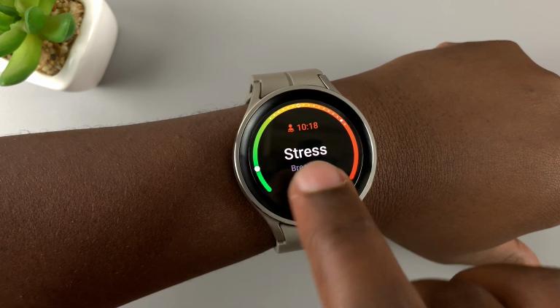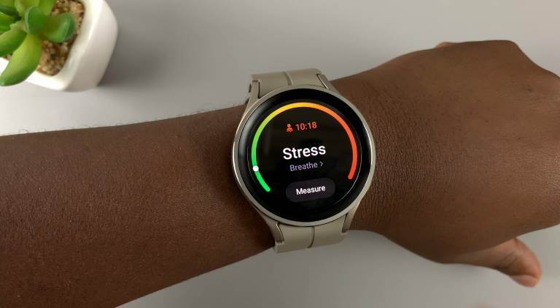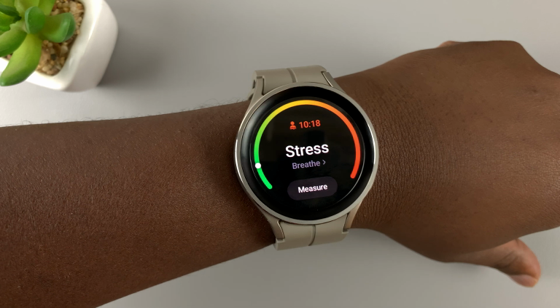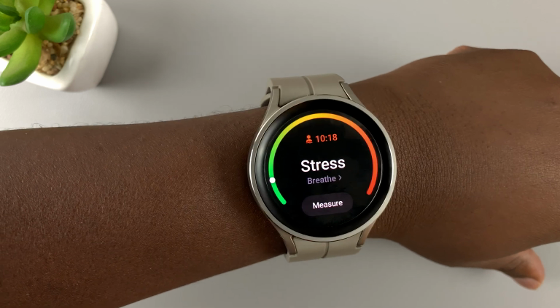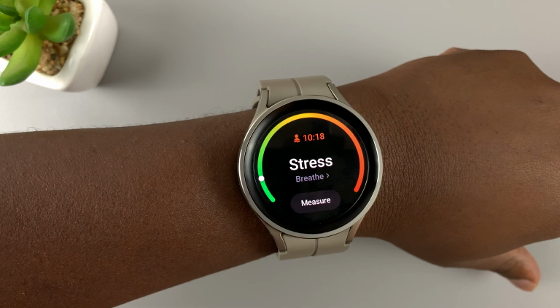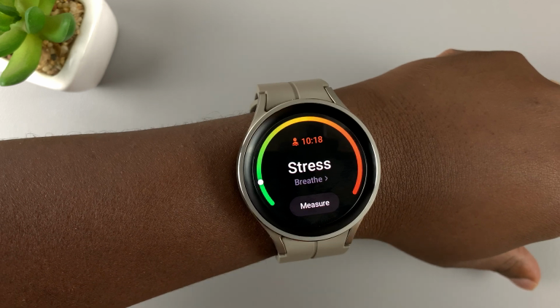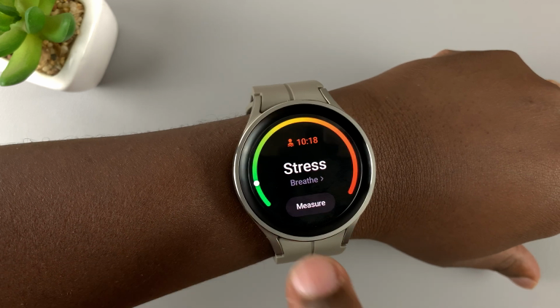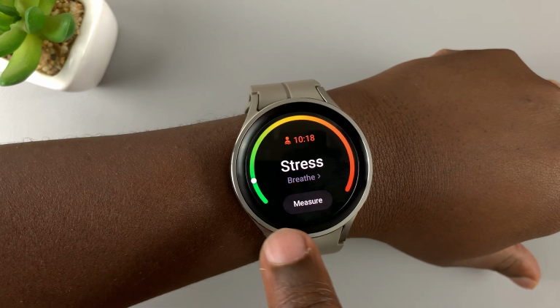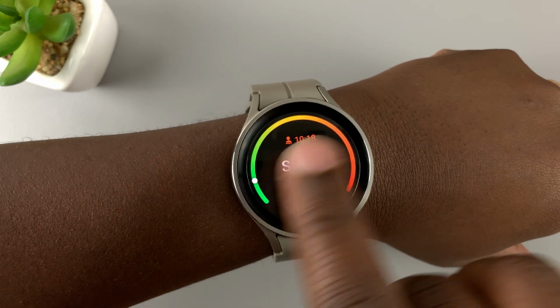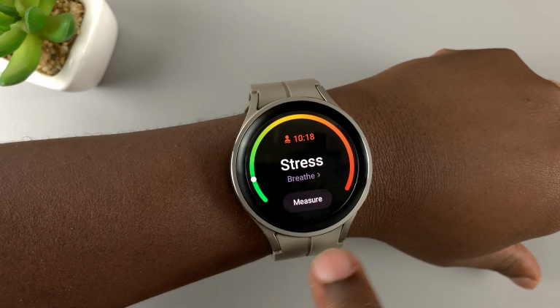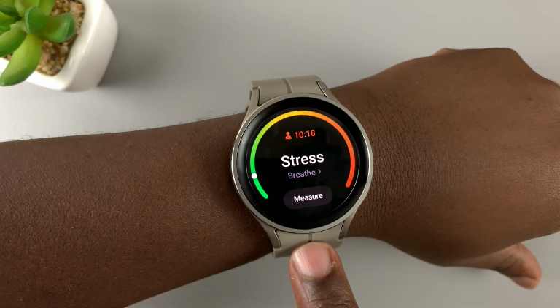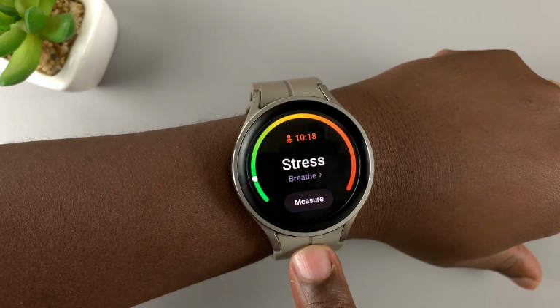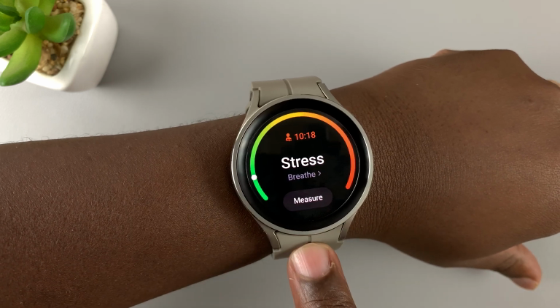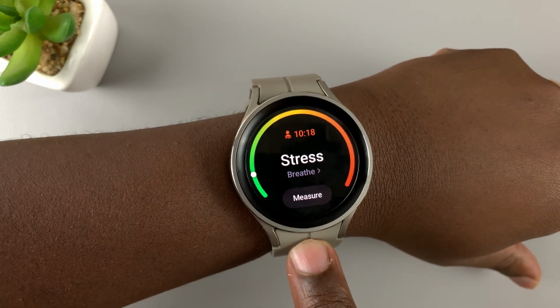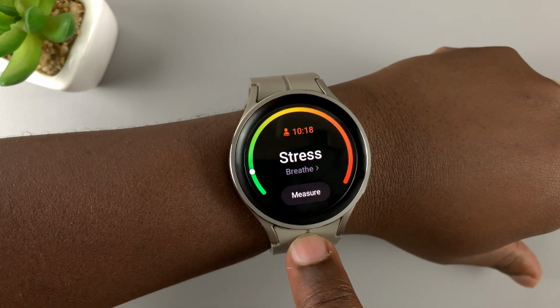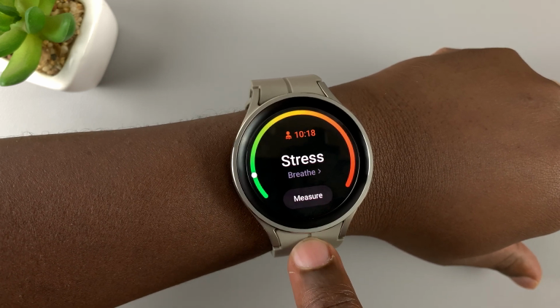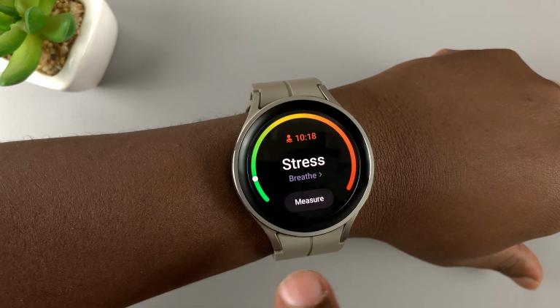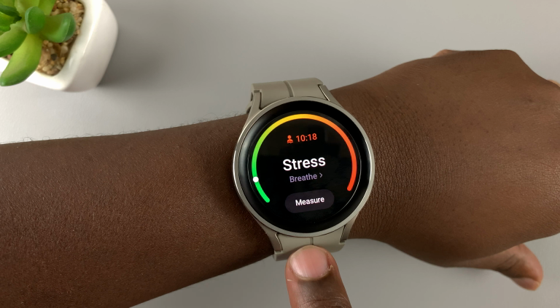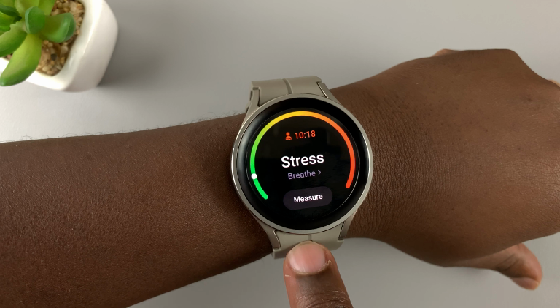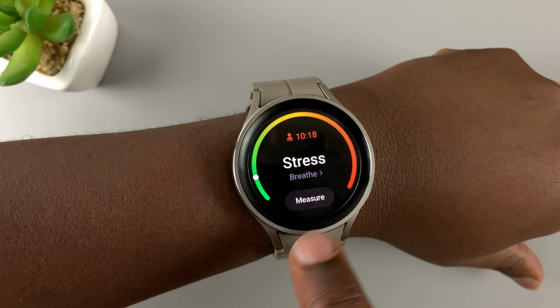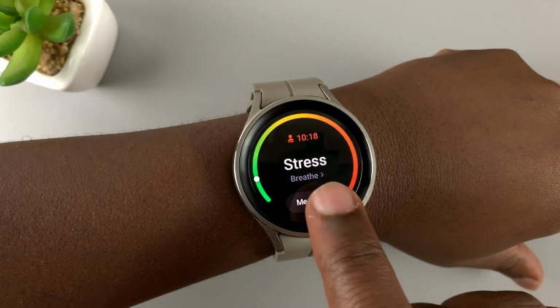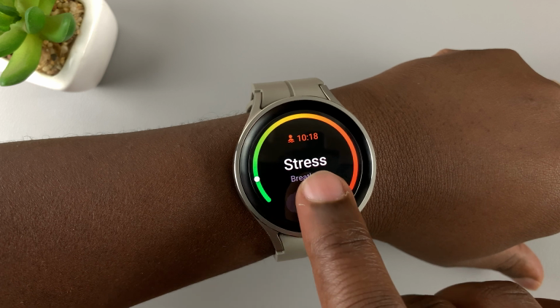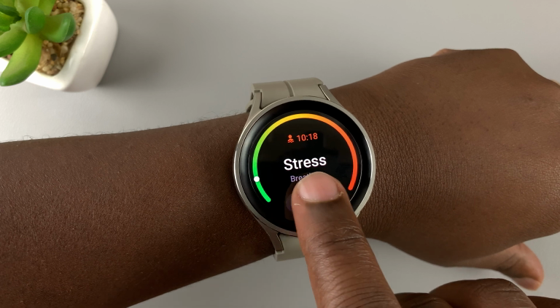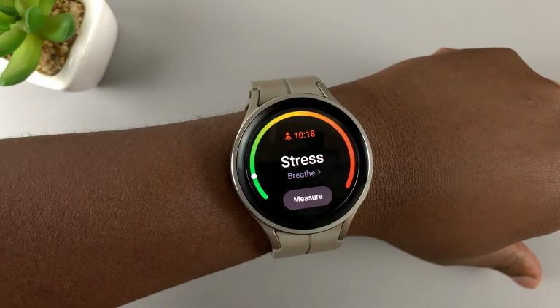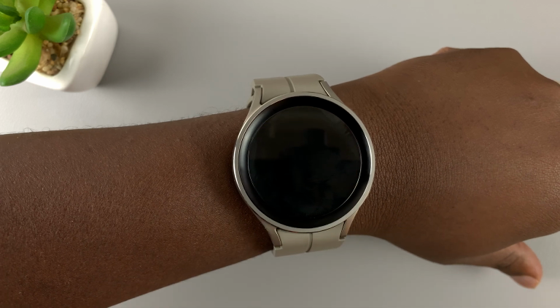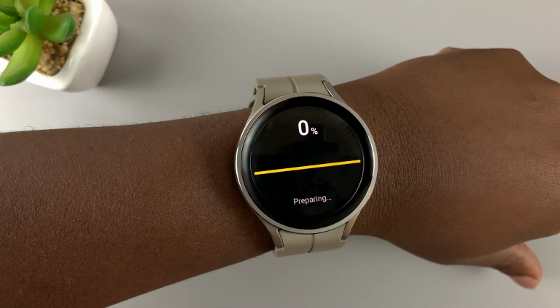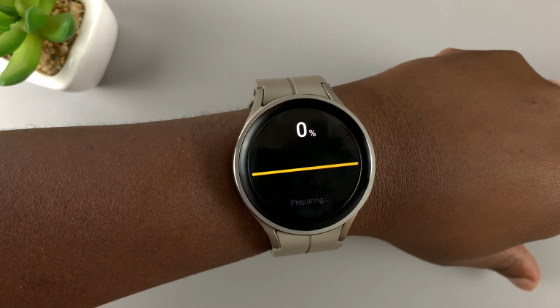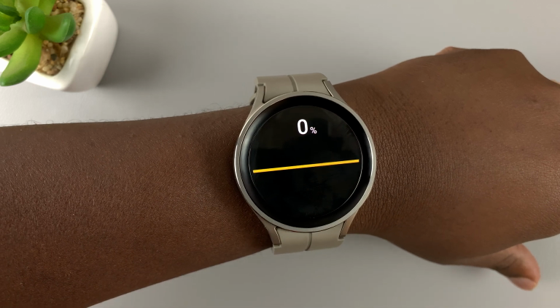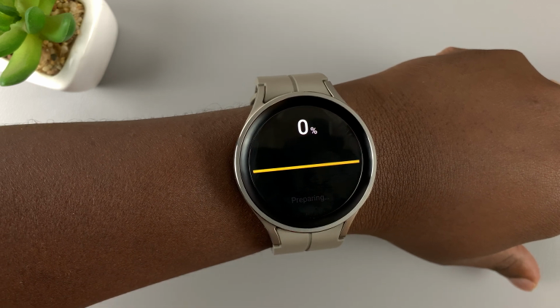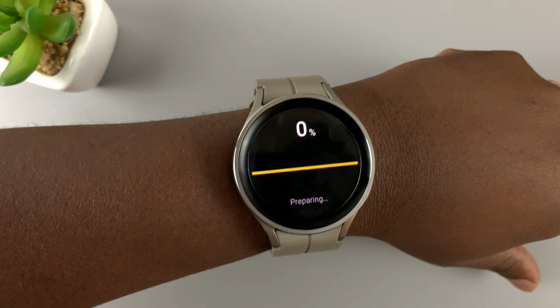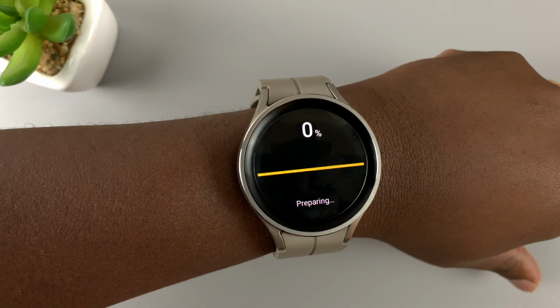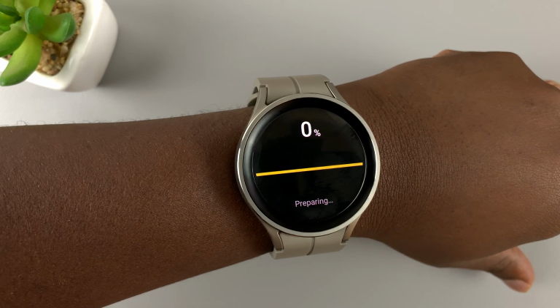There you go. As you can see, I'd previously already measured my stress levels. All you have to do is tap on measure and then give it time.